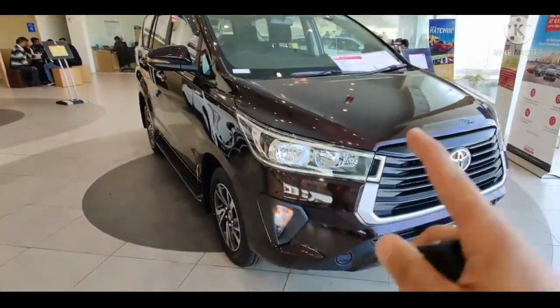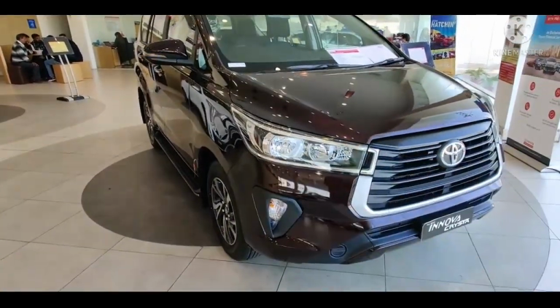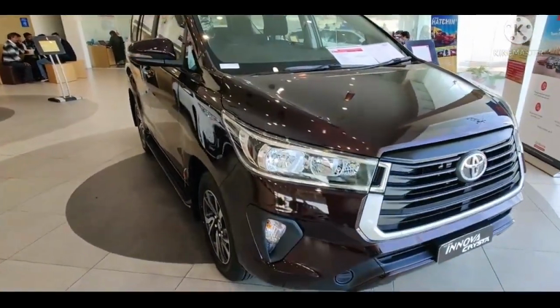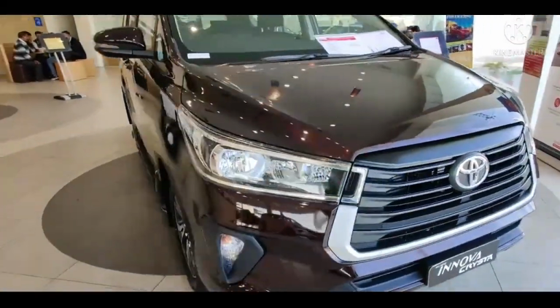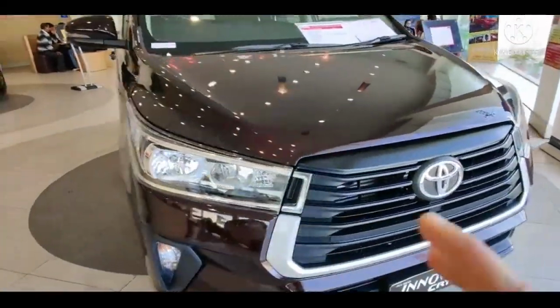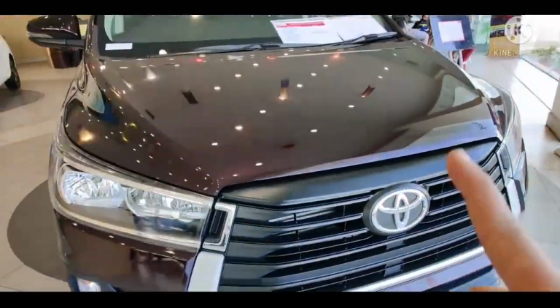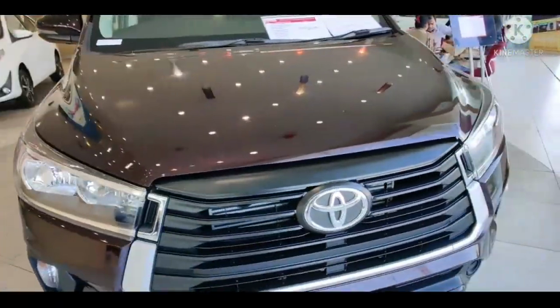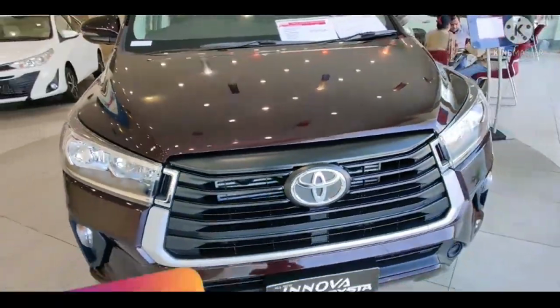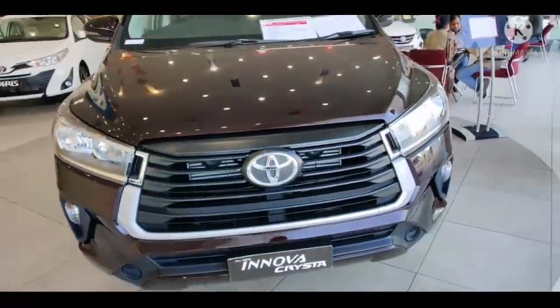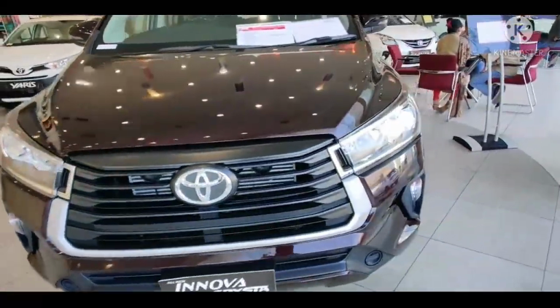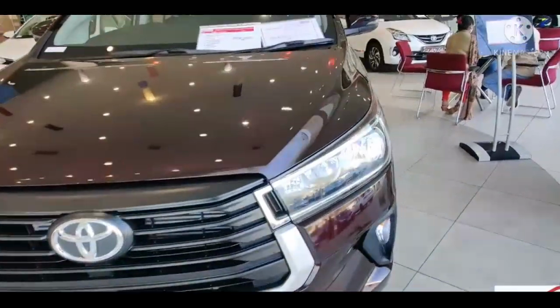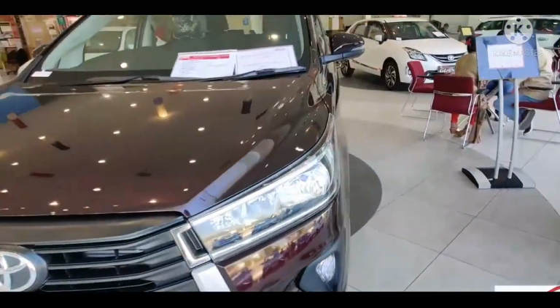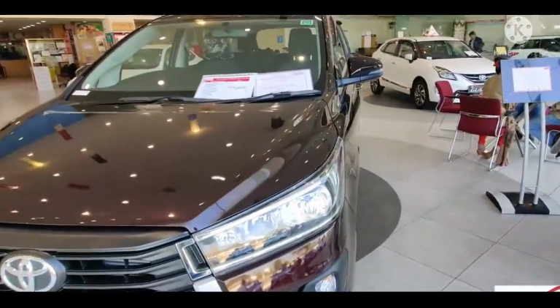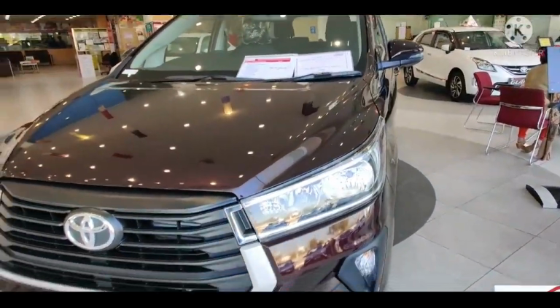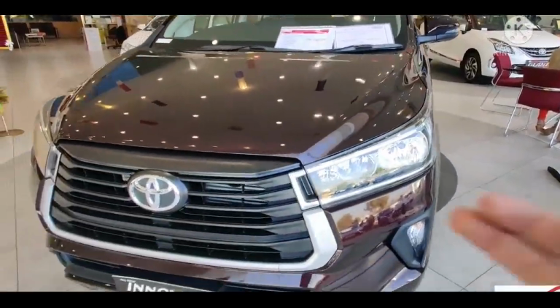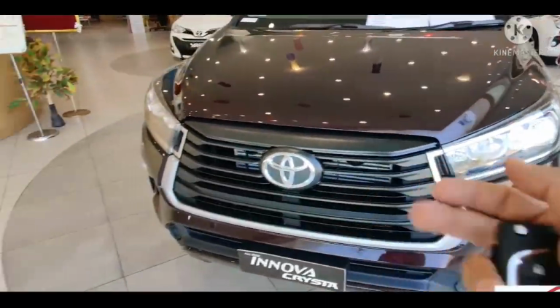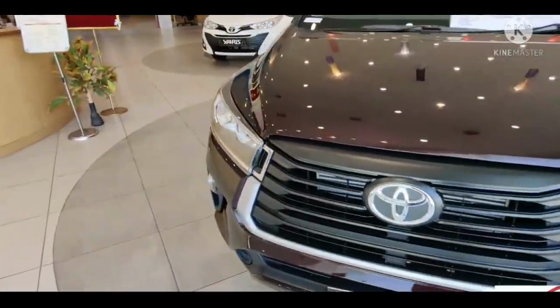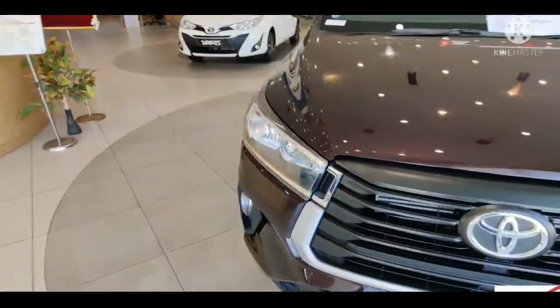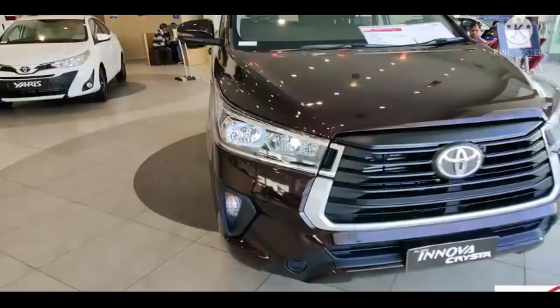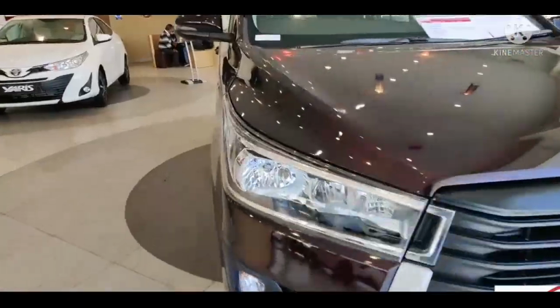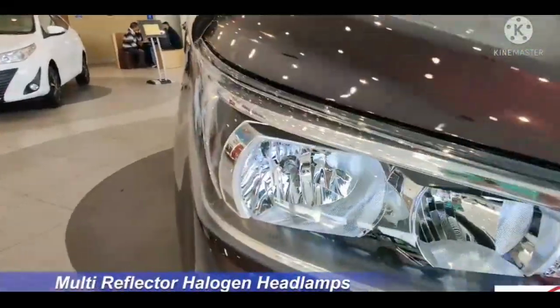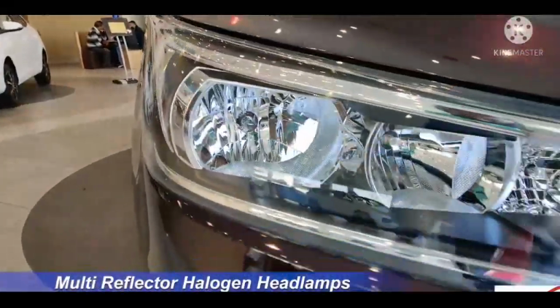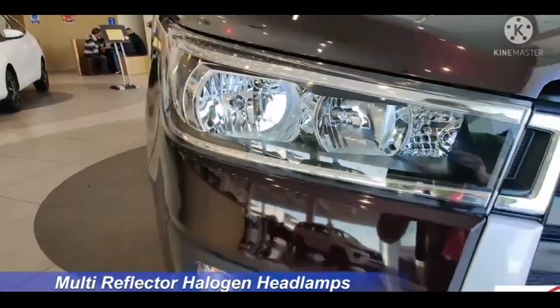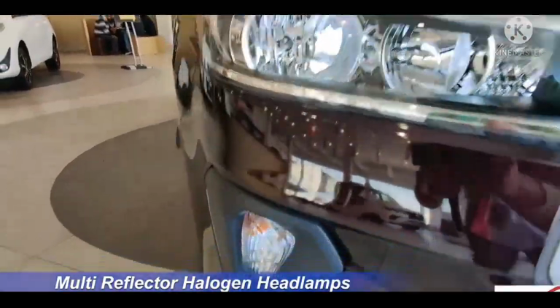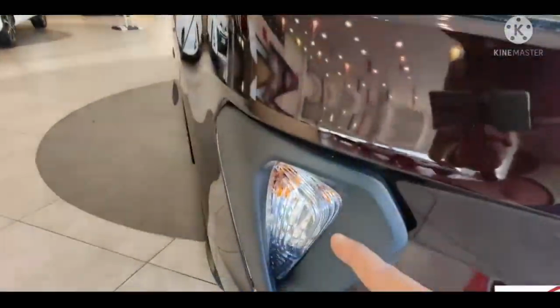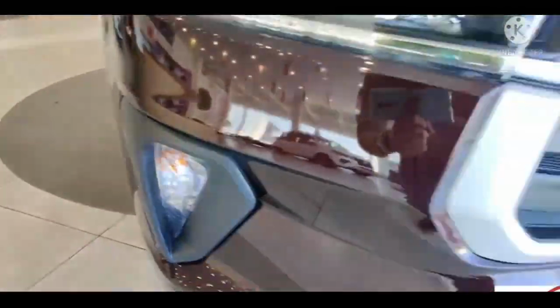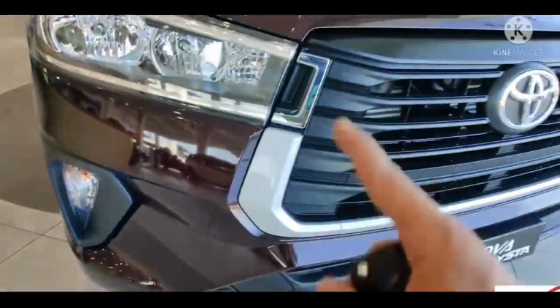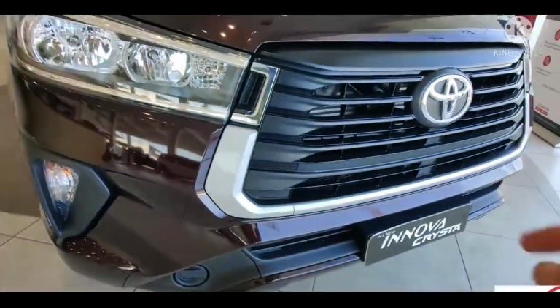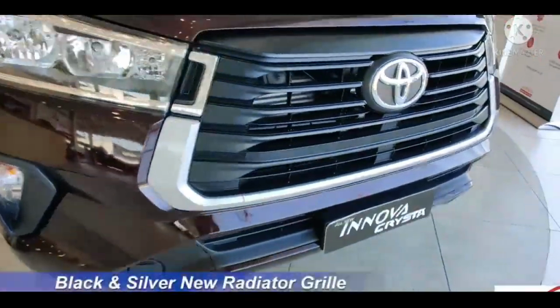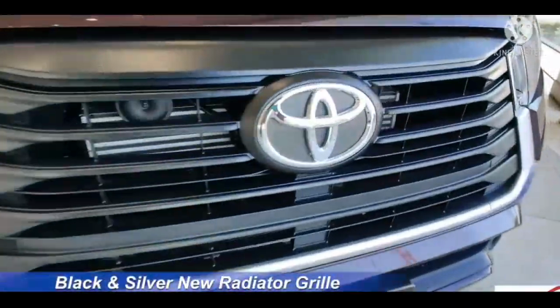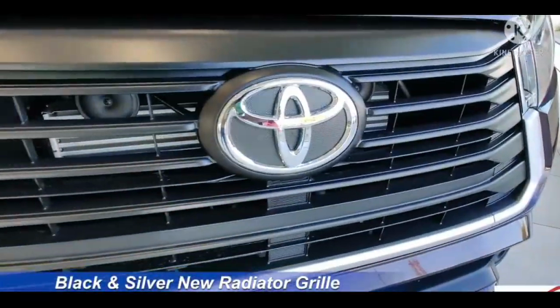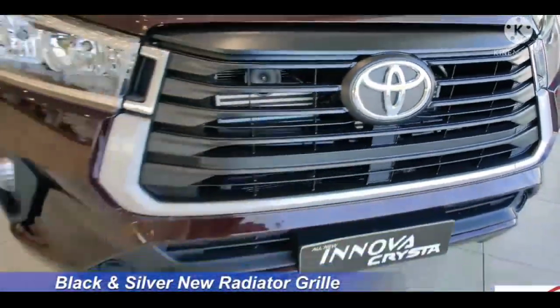Untuk diketahui pula, untuk pasar mancanegara menggunakan lencana Innova Crysta. Sementara di sini memakai imbuhan Kijang di penamaan depan, karena brand image yang begitu lekat di hati masyarakat.